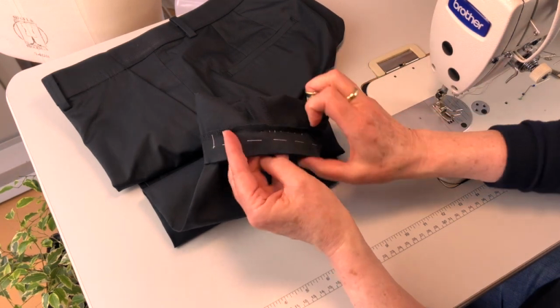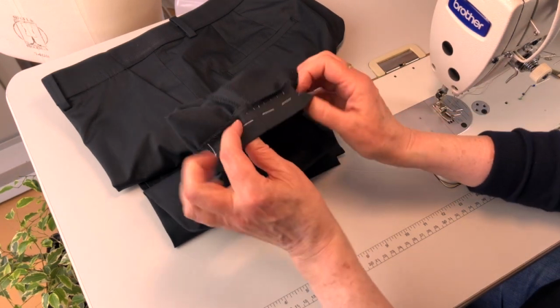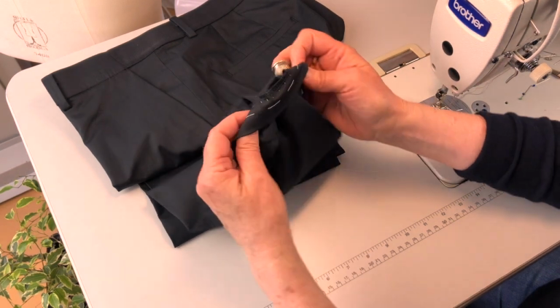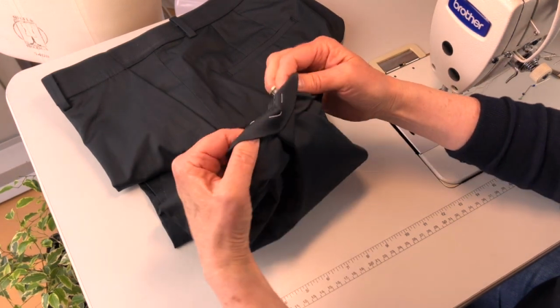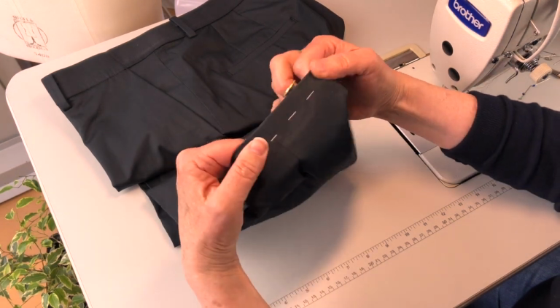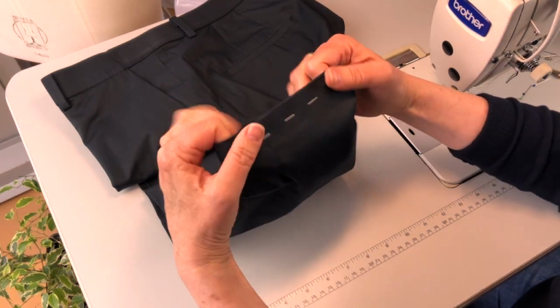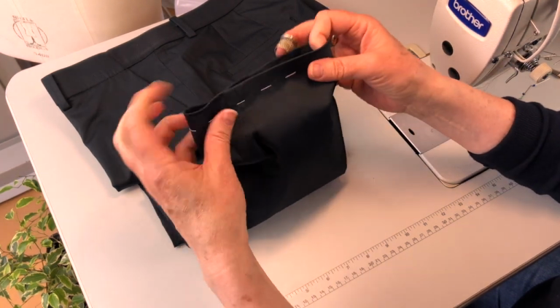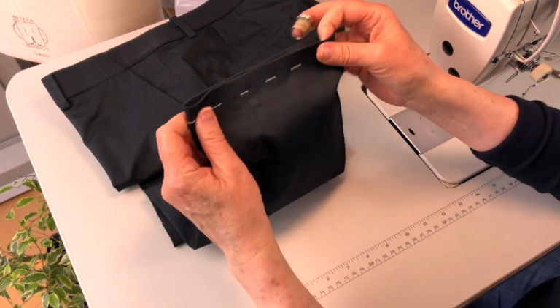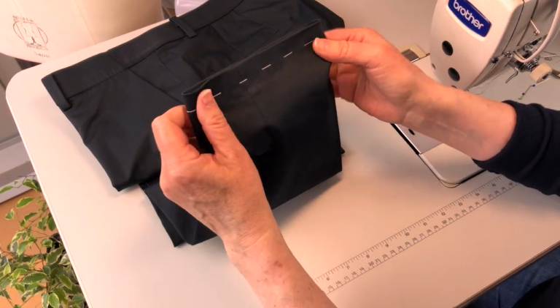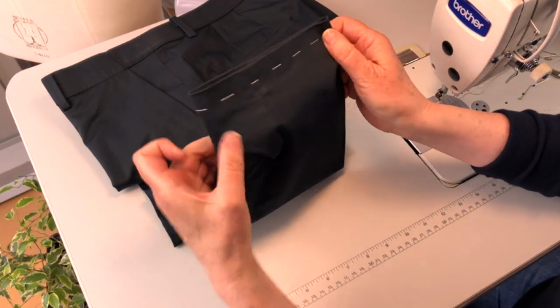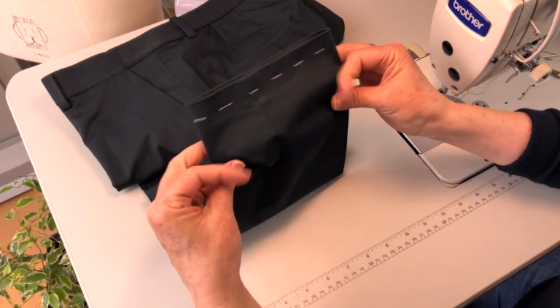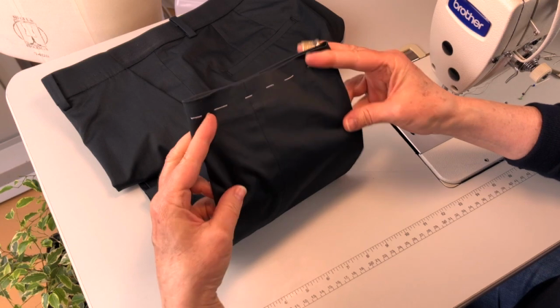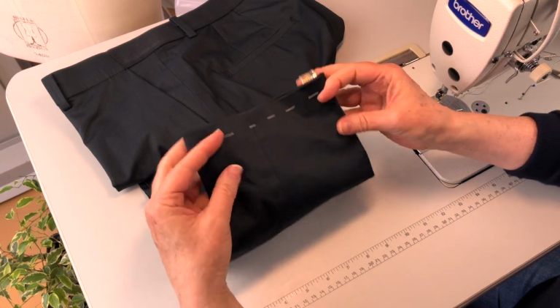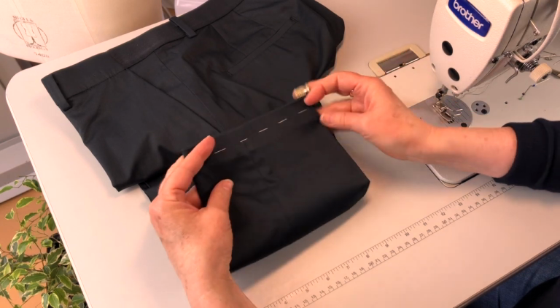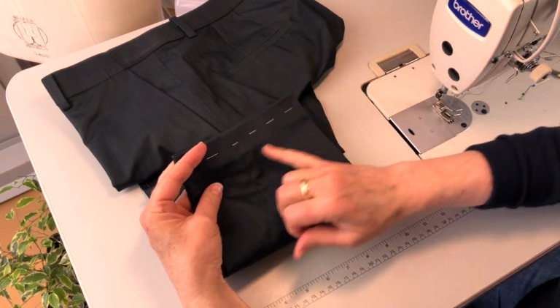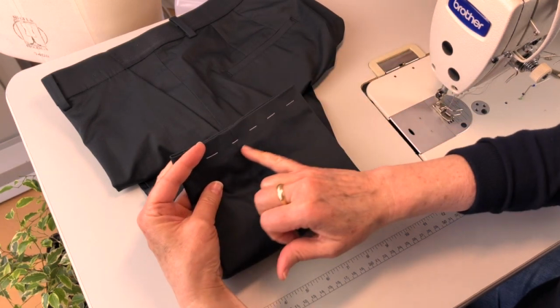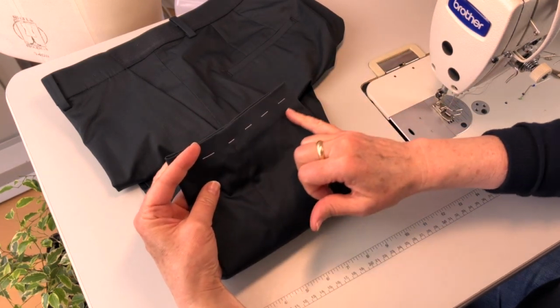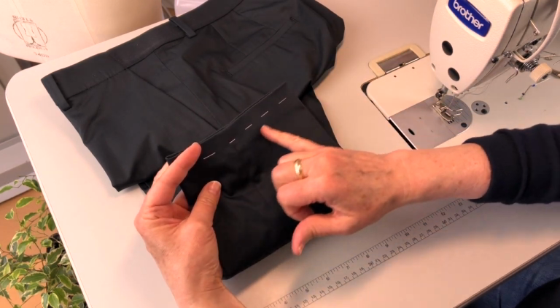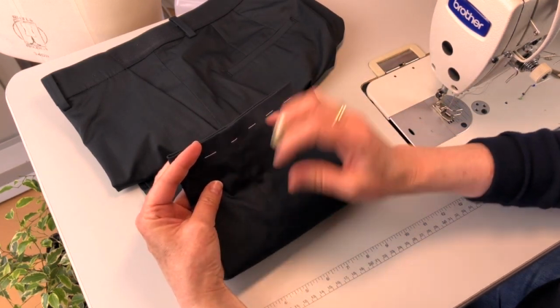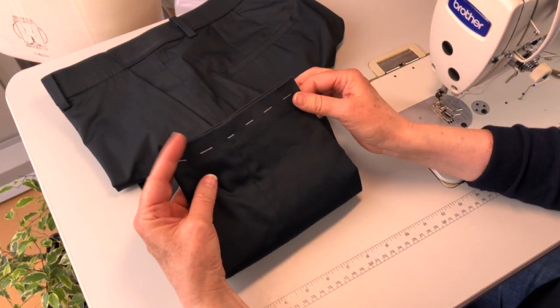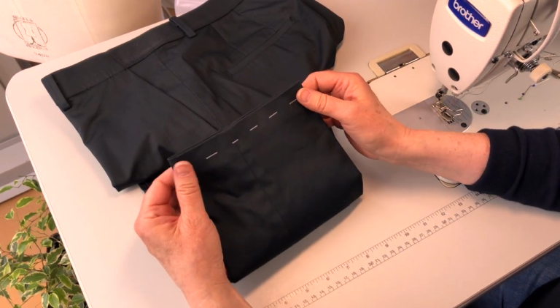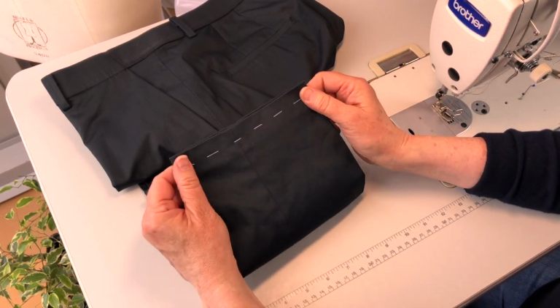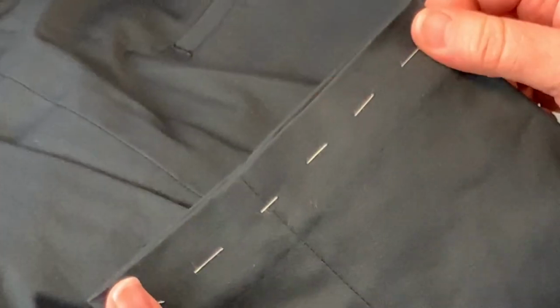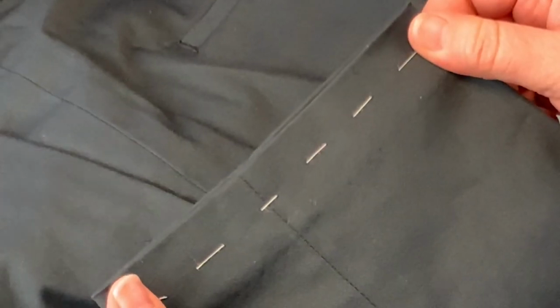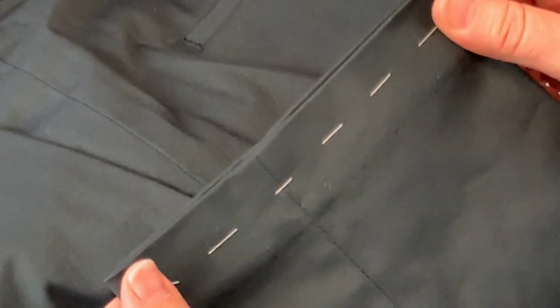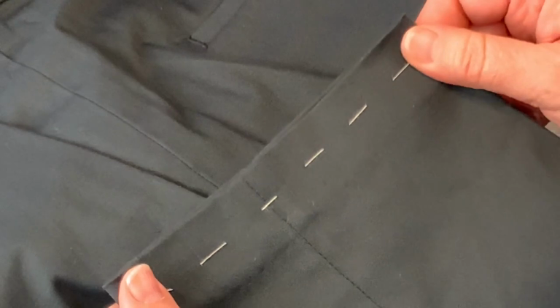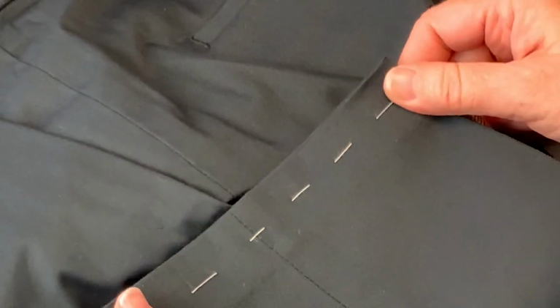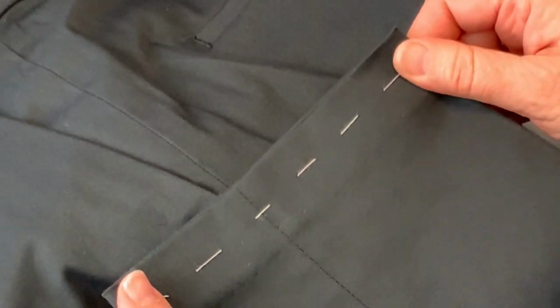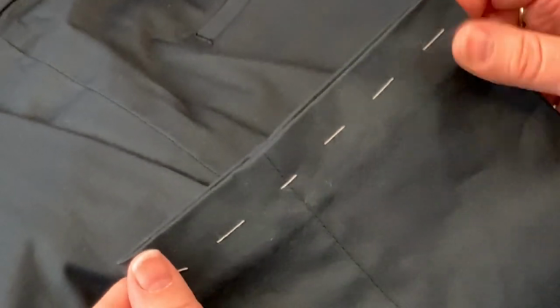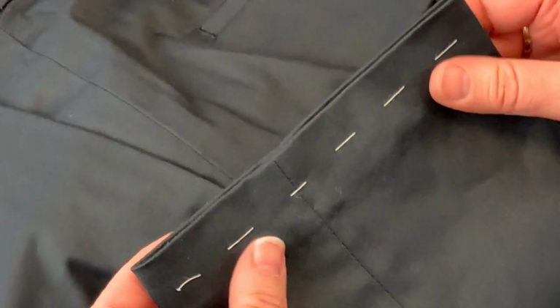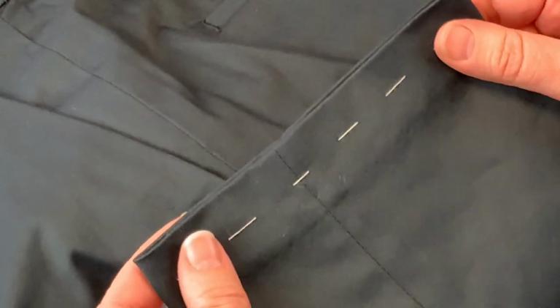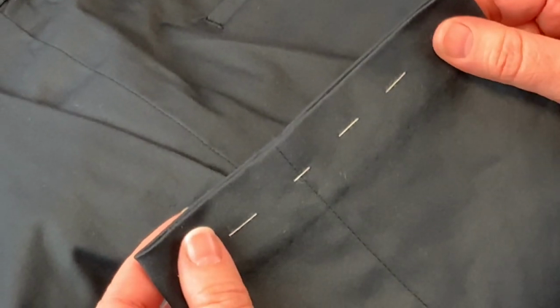Our blind hem stitch repair sewn with a contrasting thread, and you can see it's quite invisible. Then you can take out your running stitch, and your repair is complete.